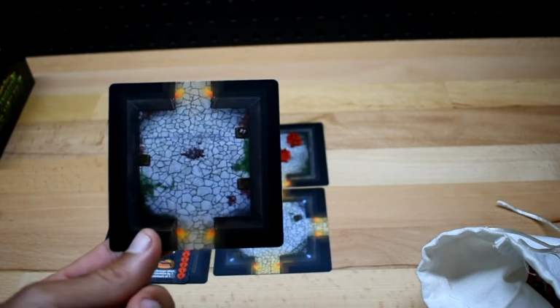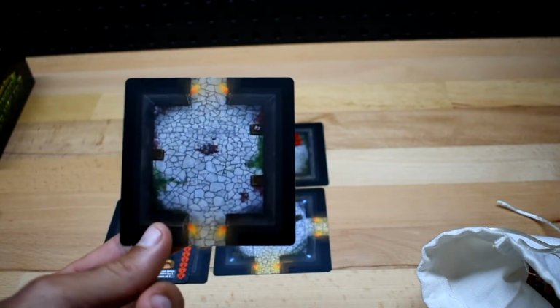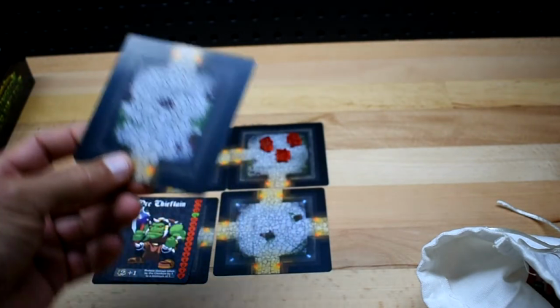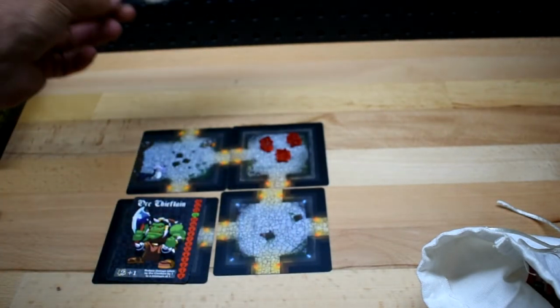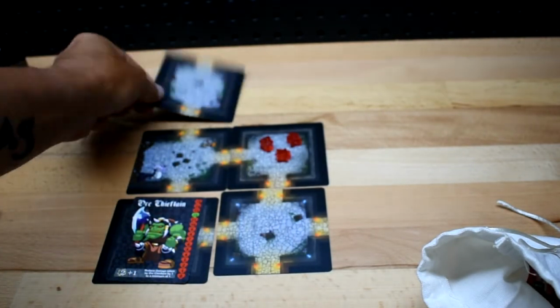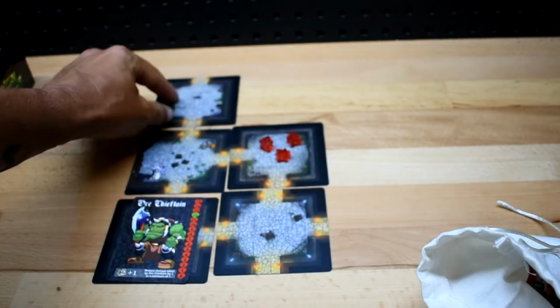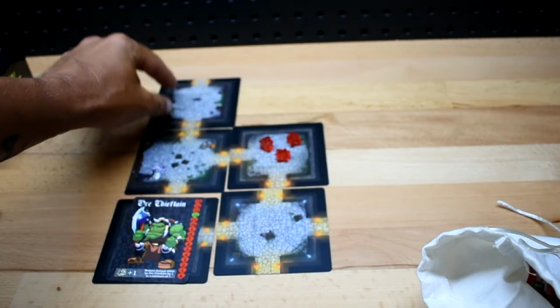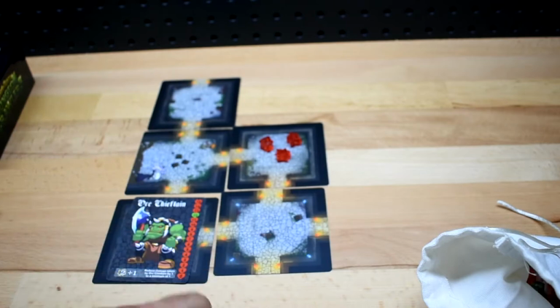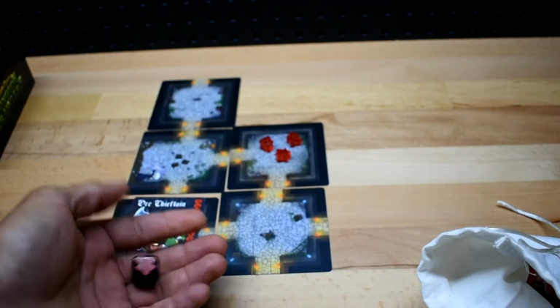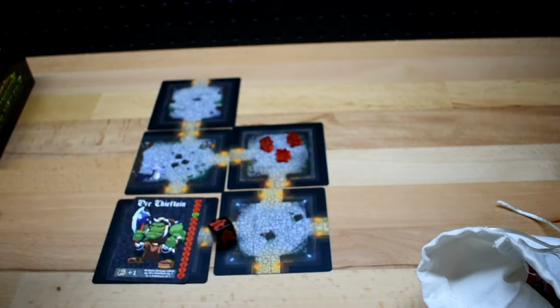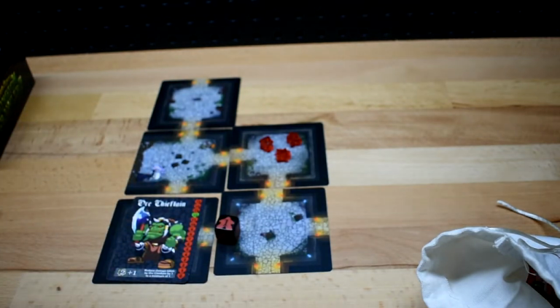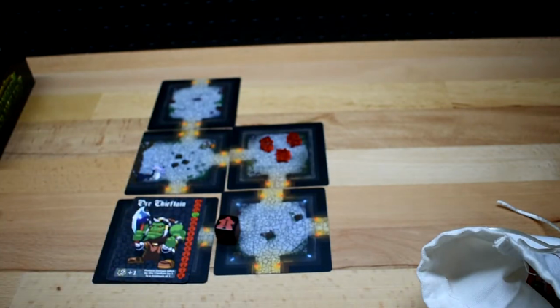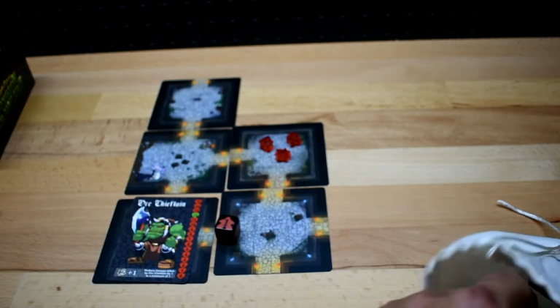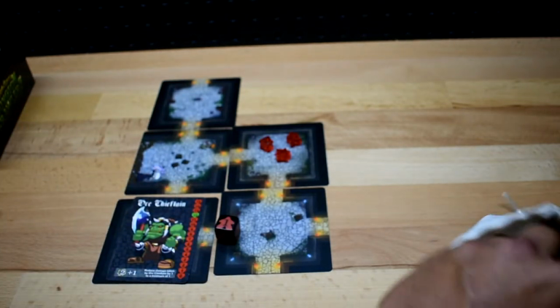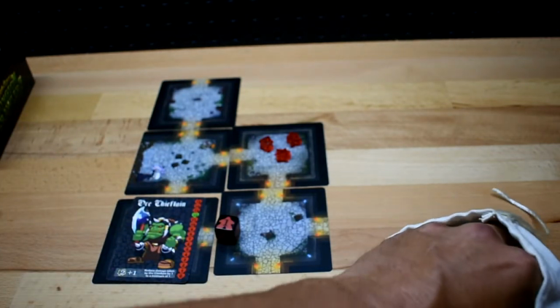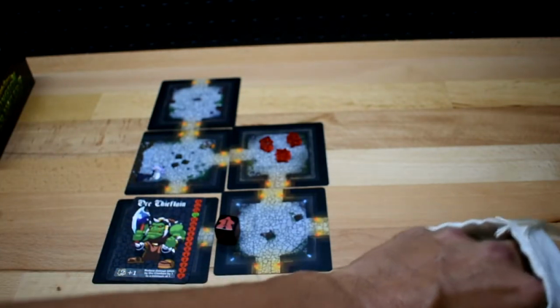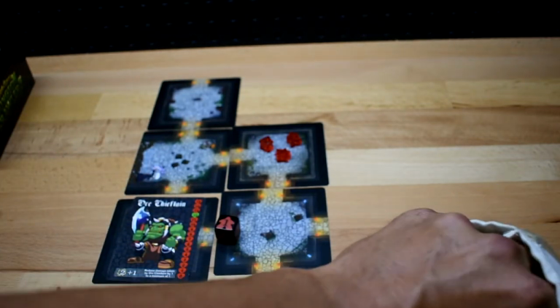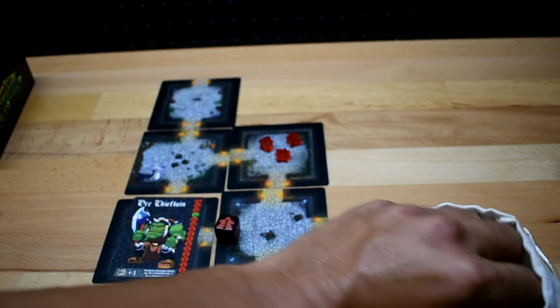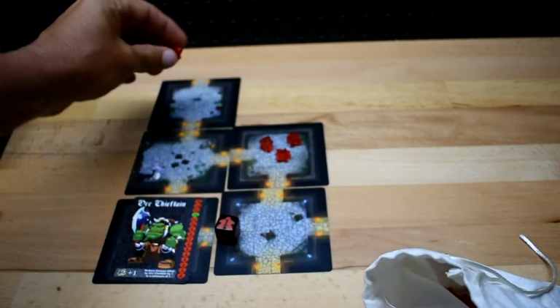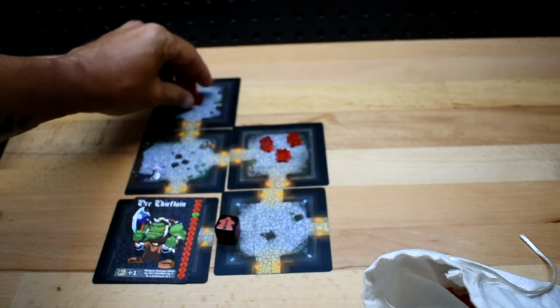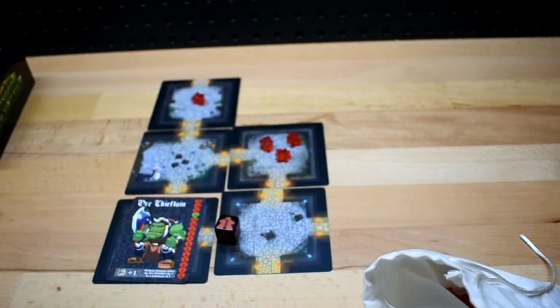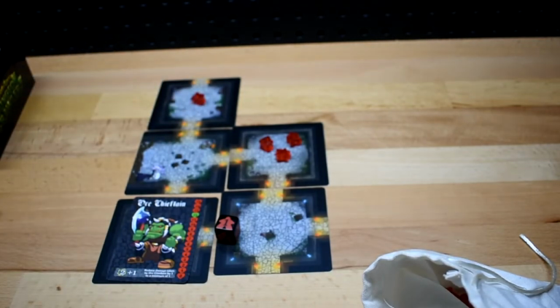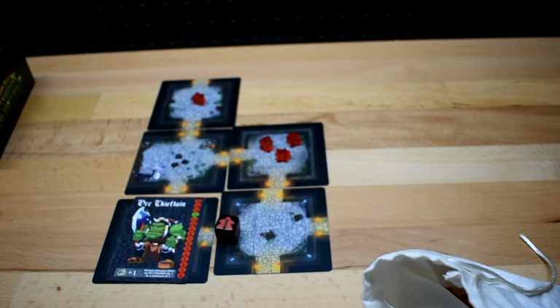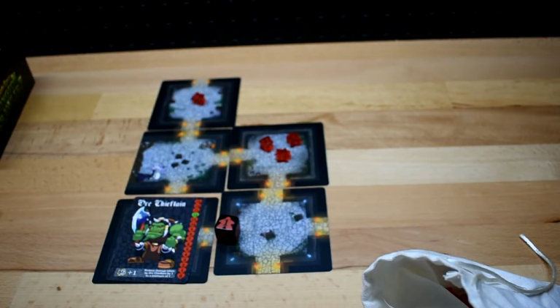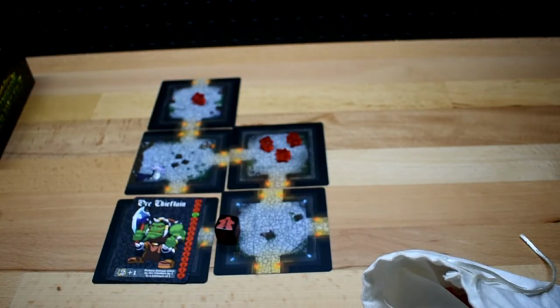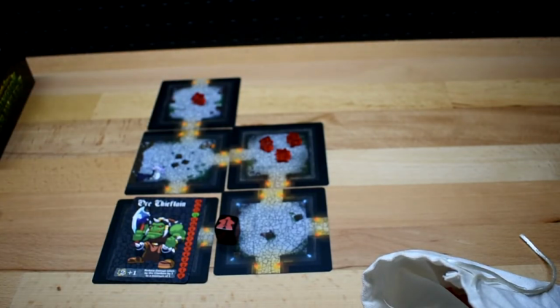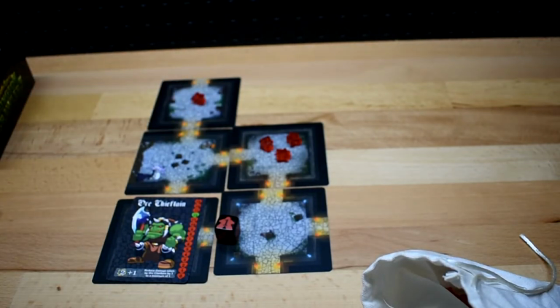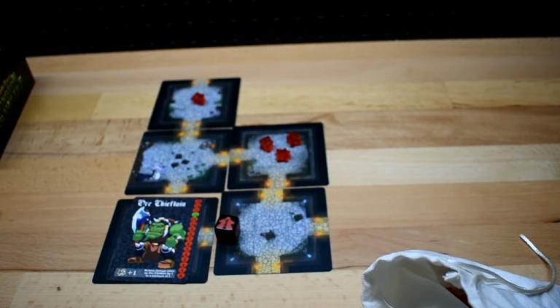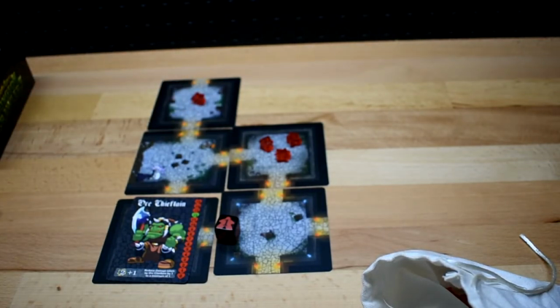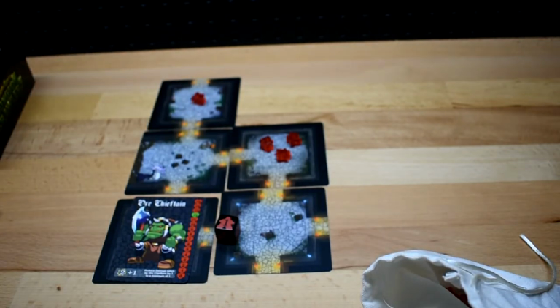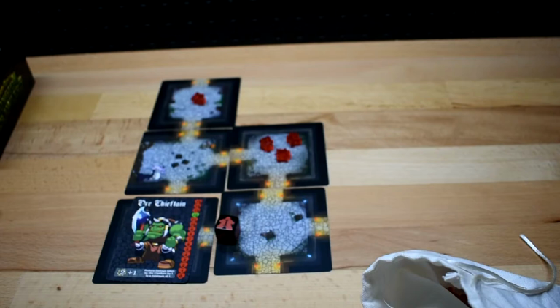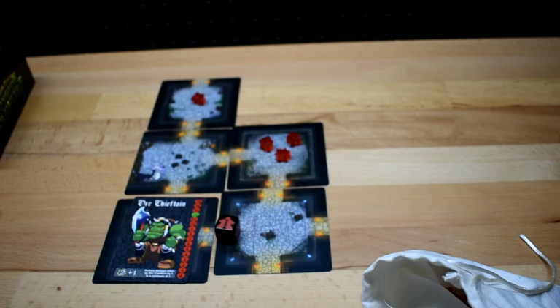Now we have a two-way tile. We roll for monsters and get one random monster — also red. You have a more than 50% chance of drawing level one monsters.